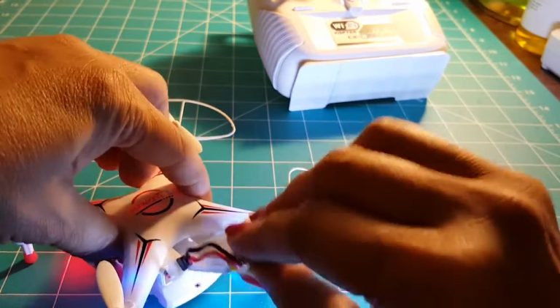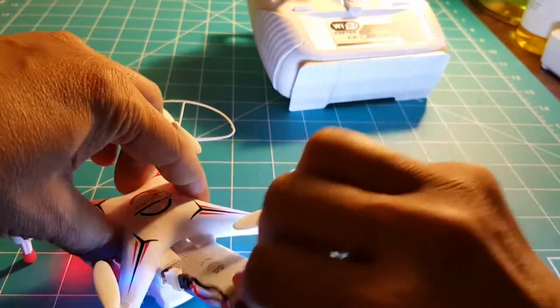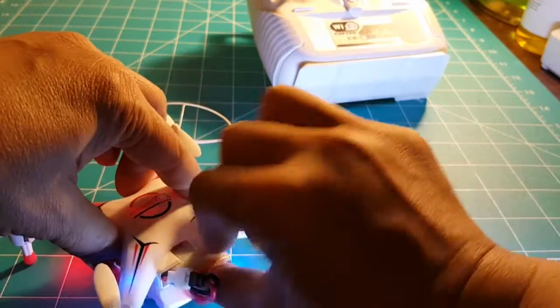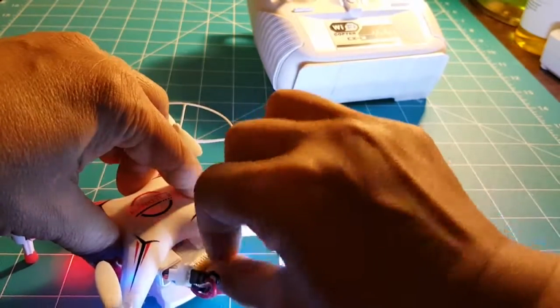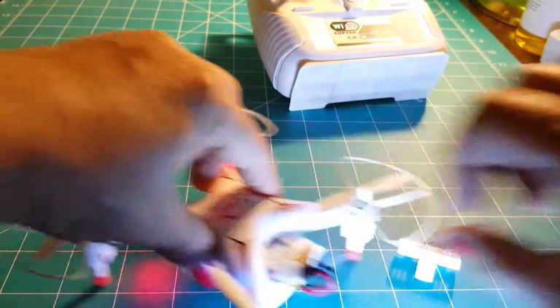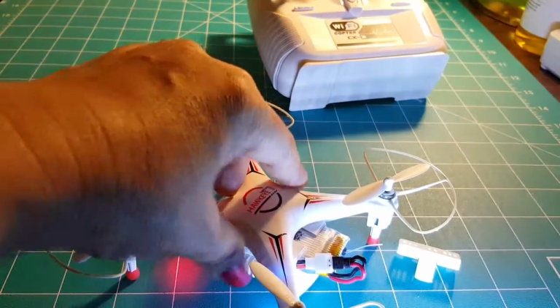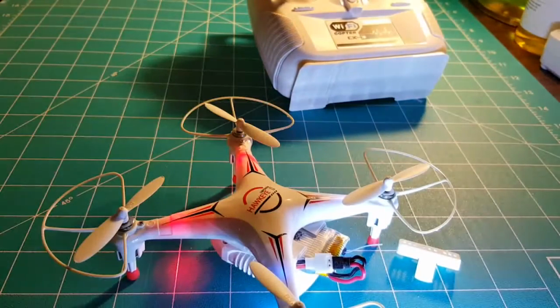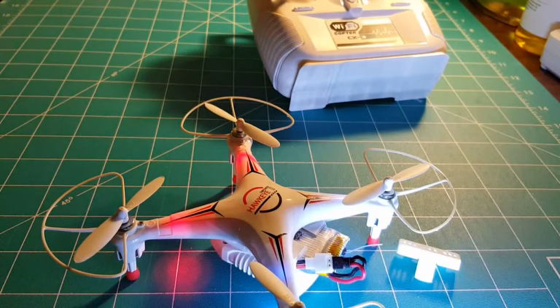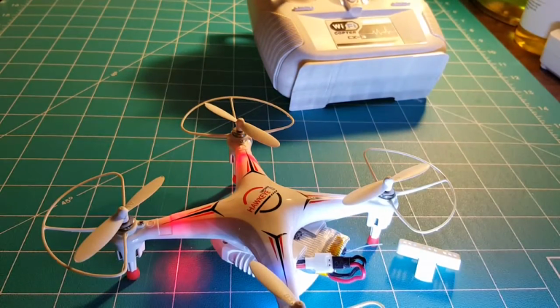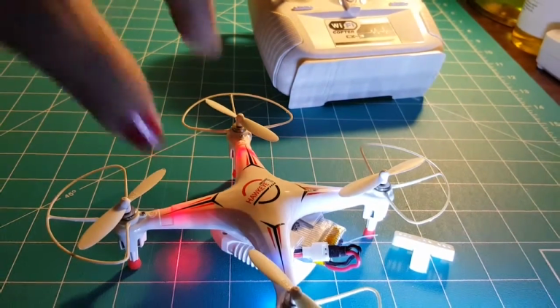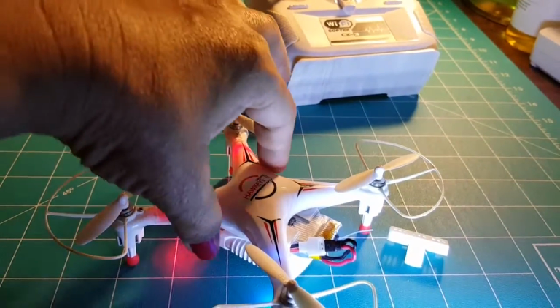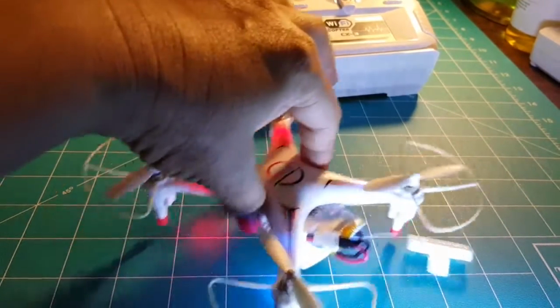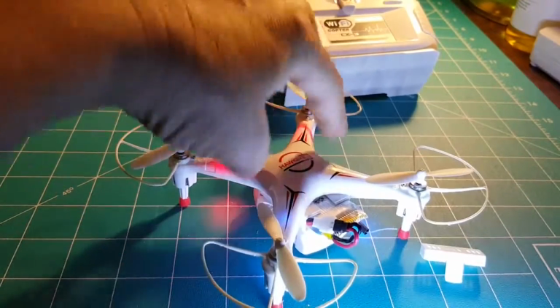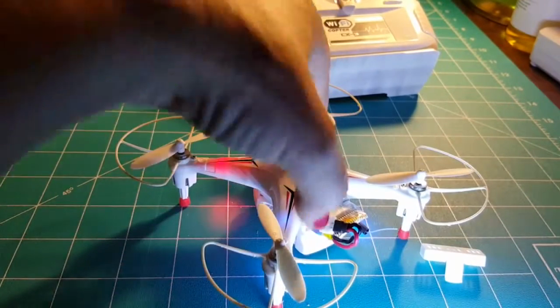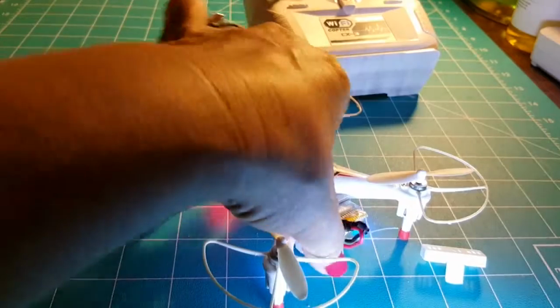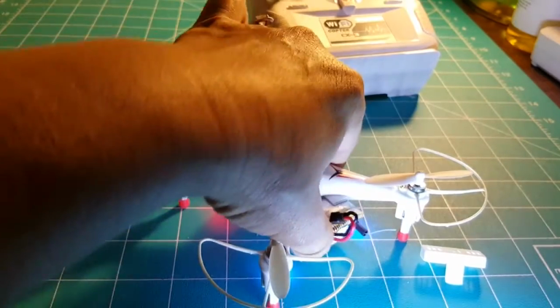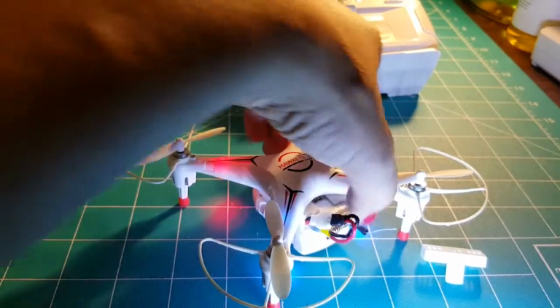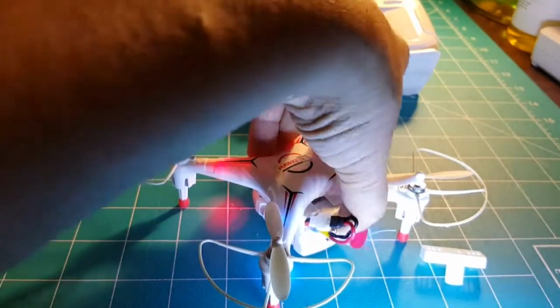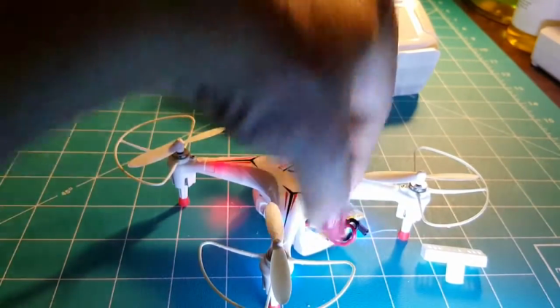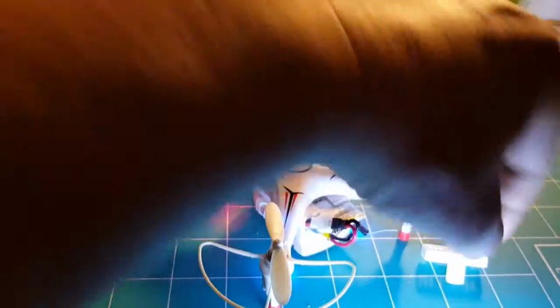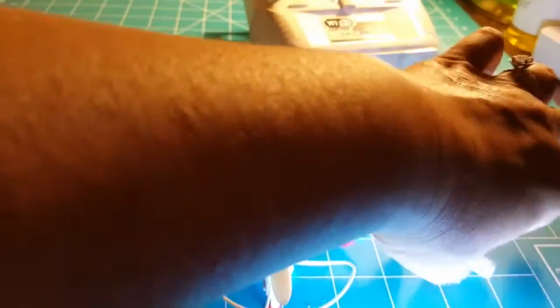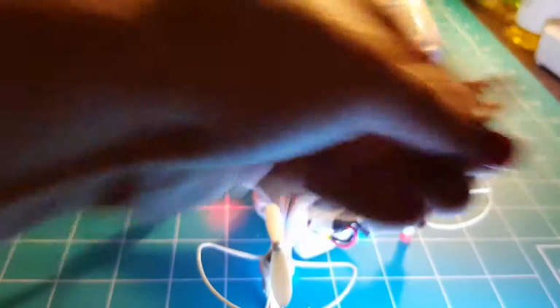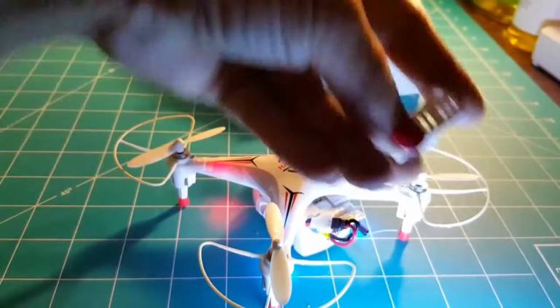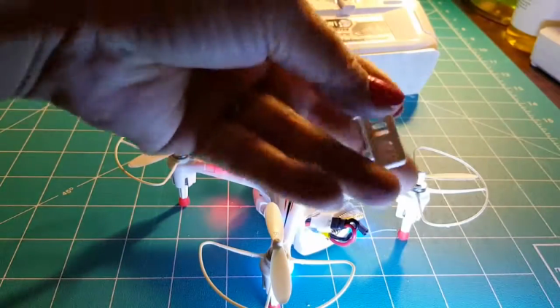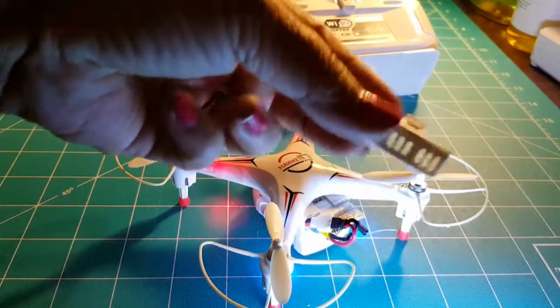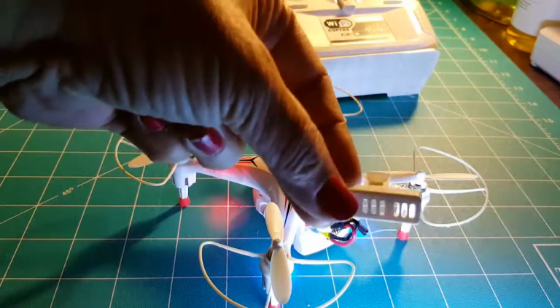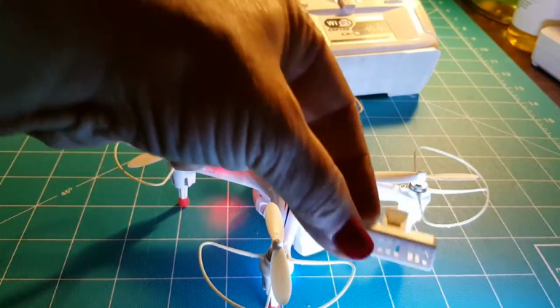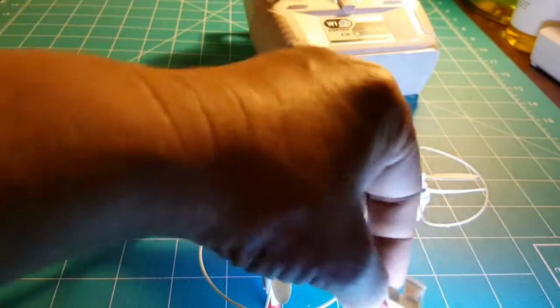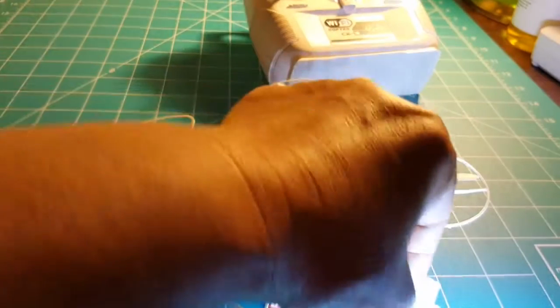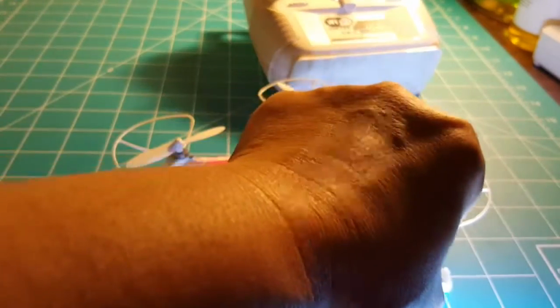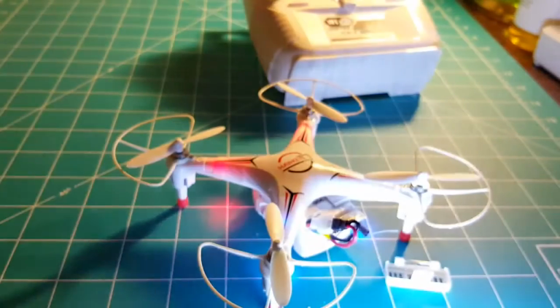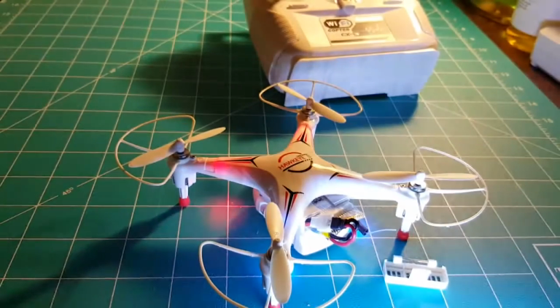You just push this back in and it'll be ready to fly once you get it all back together and put the end cap back on. But I'm not going to fly it right now.